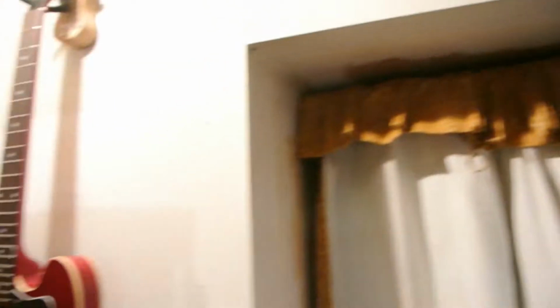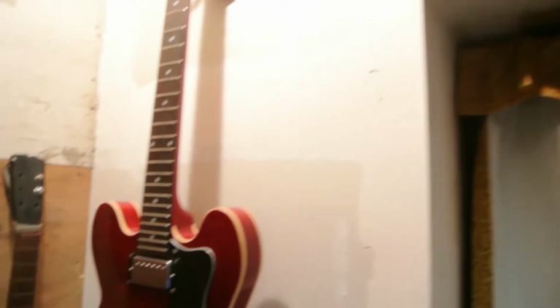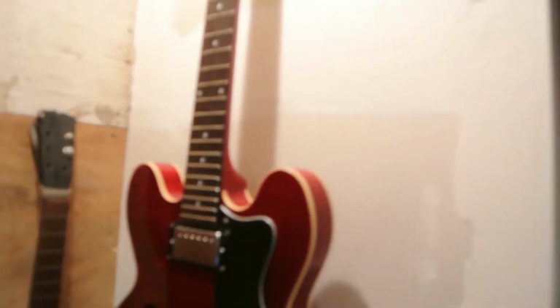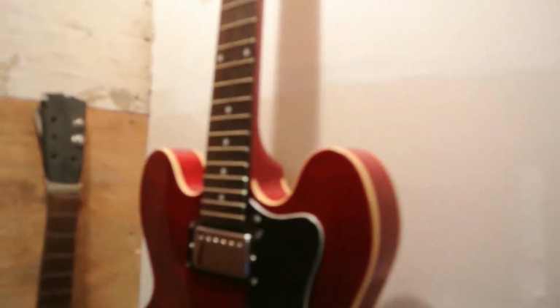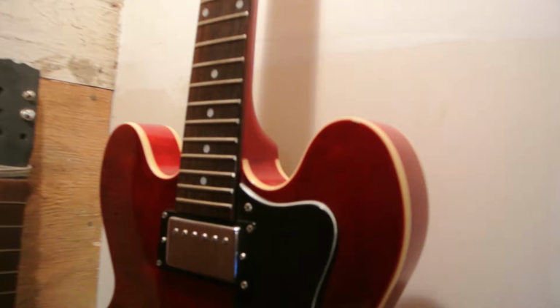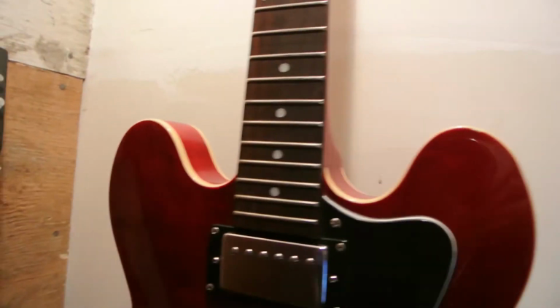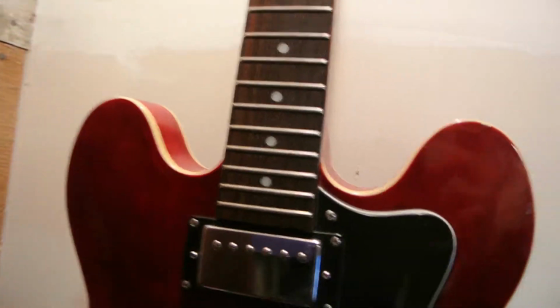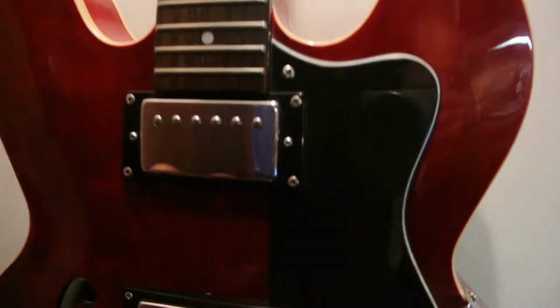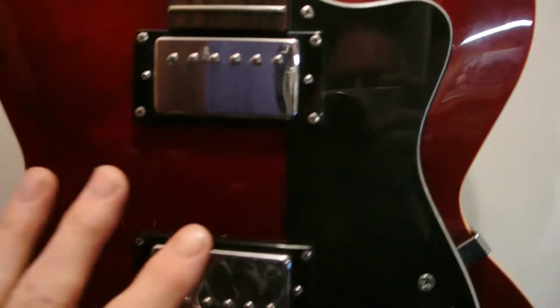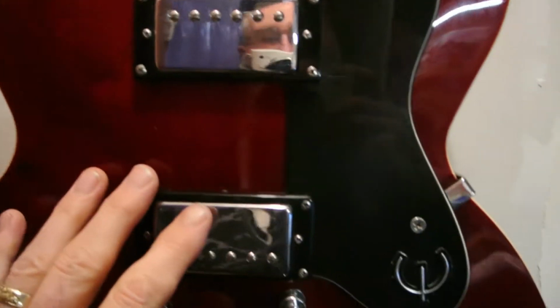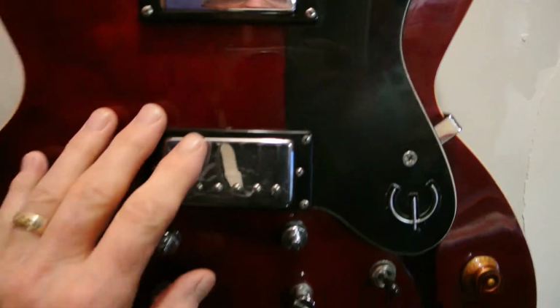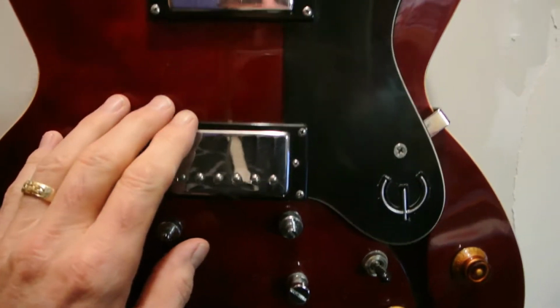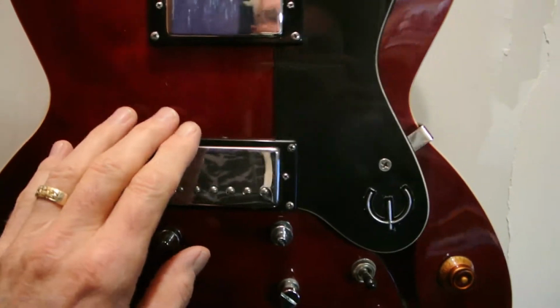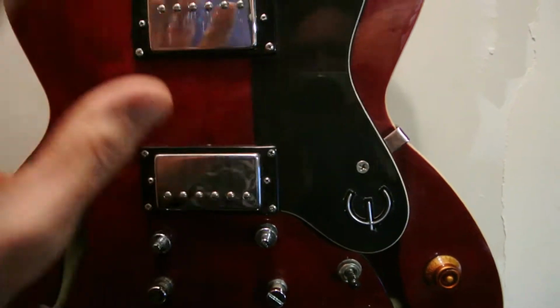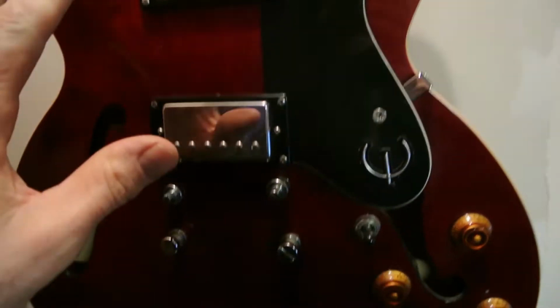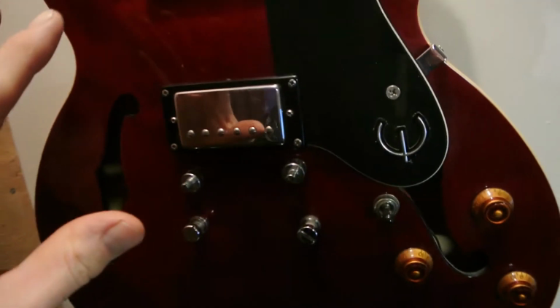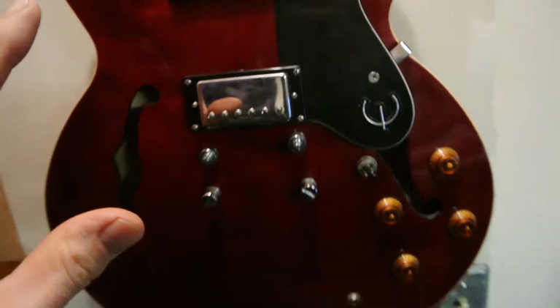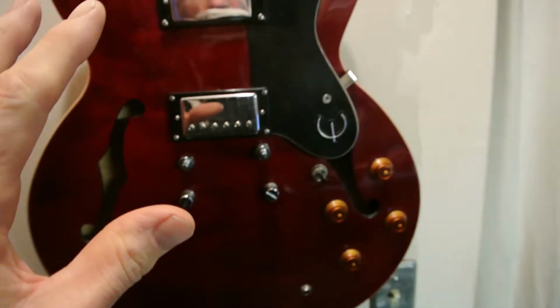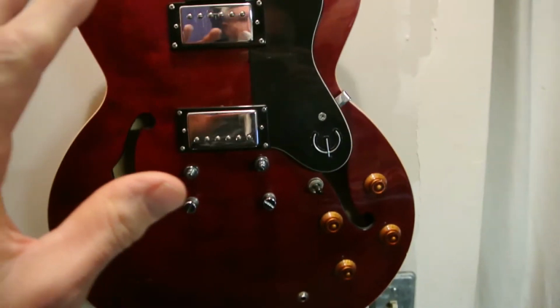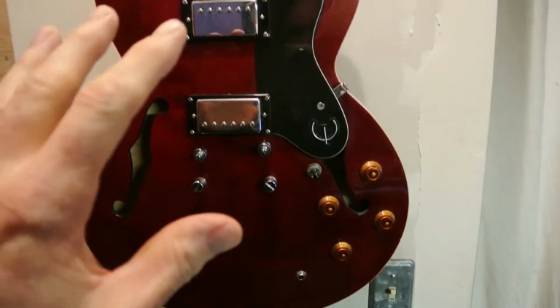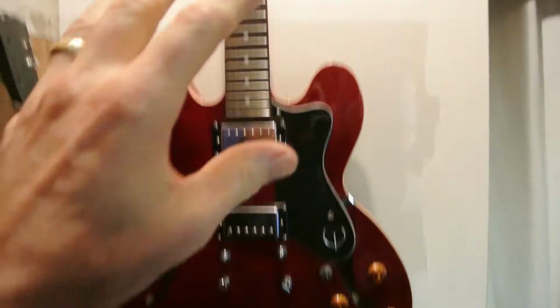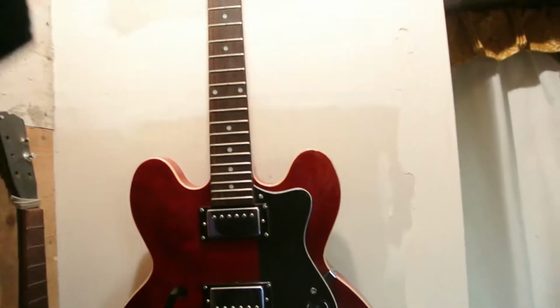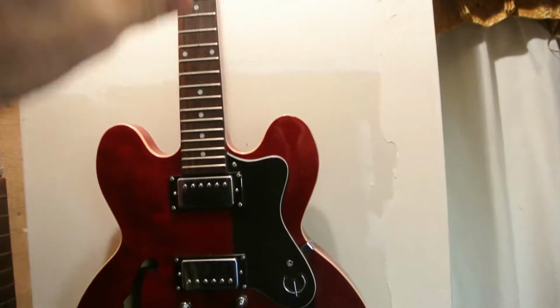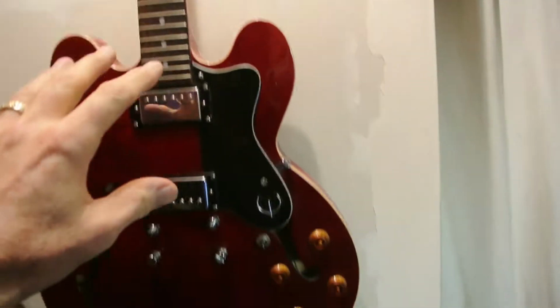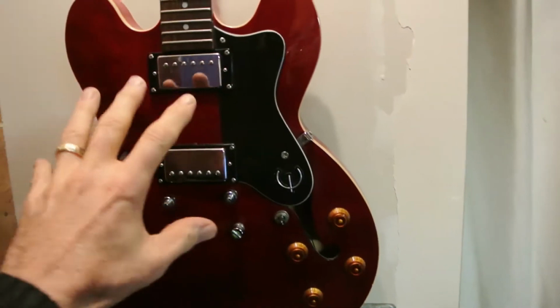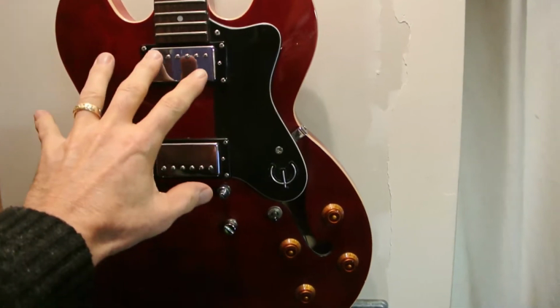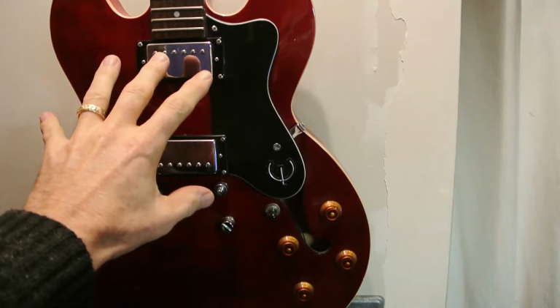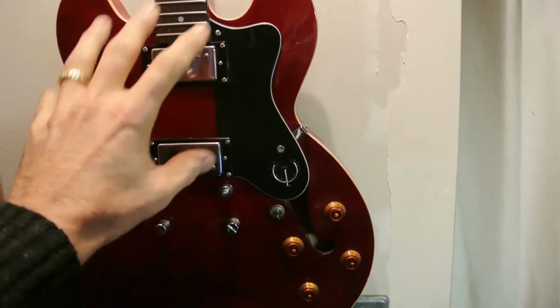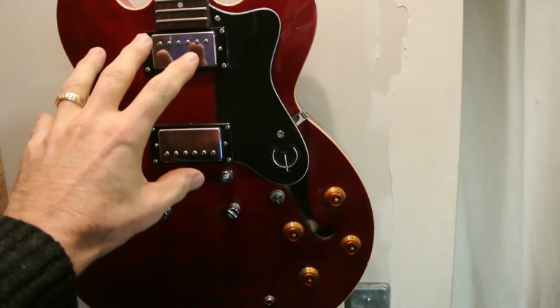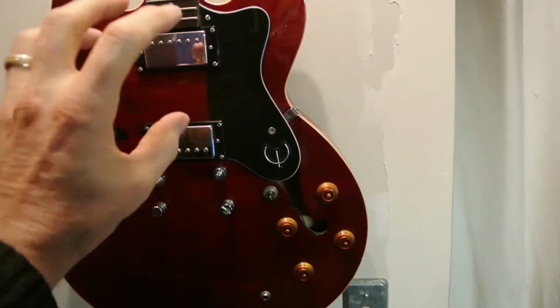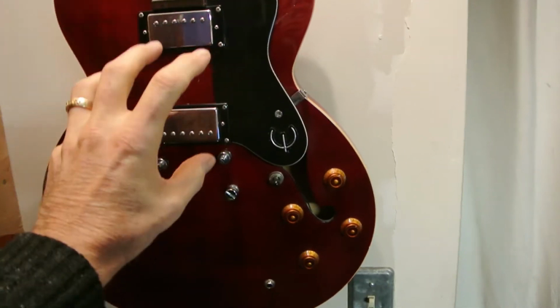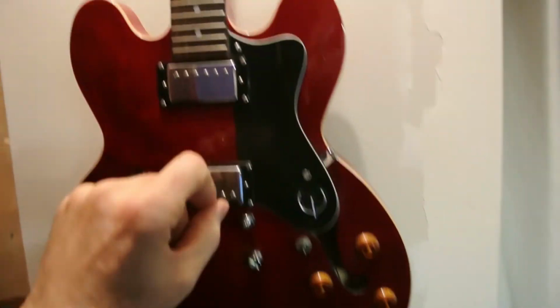I've been around guitars 50 years, but fixing them — this one I really miss. This is only a $400, $500 Epiphone, but it's got that Gibson crunch.